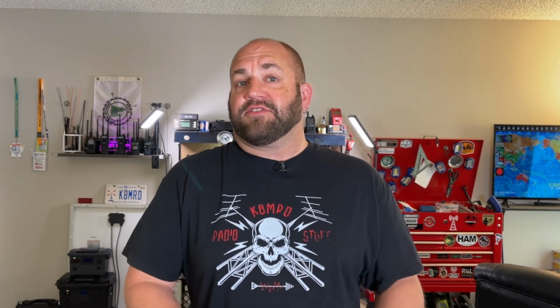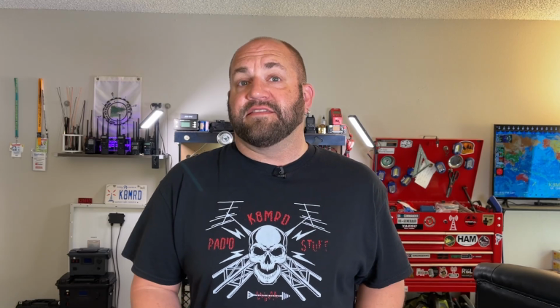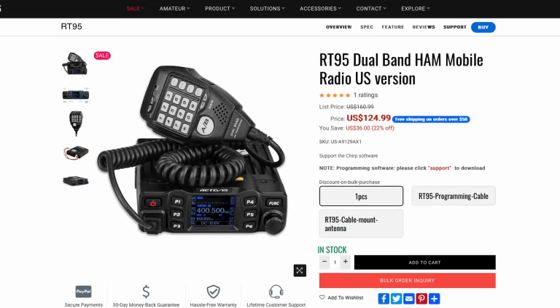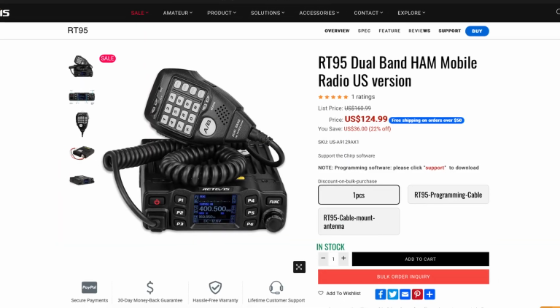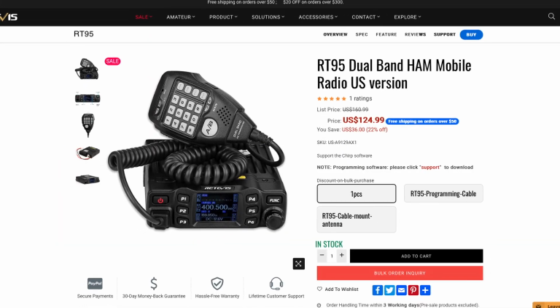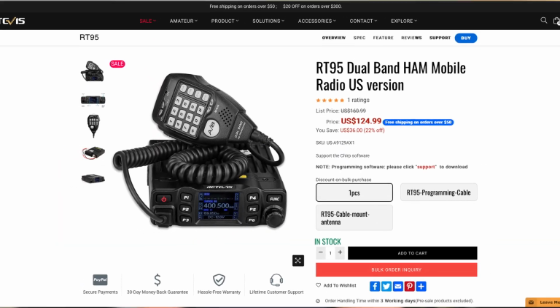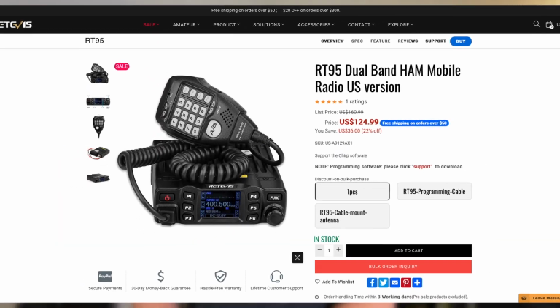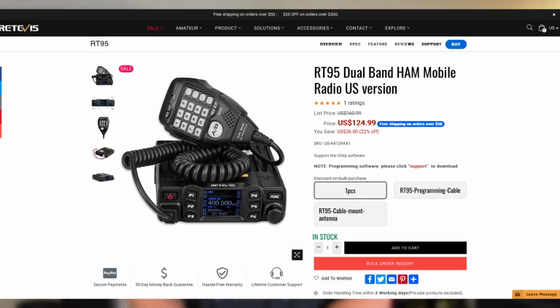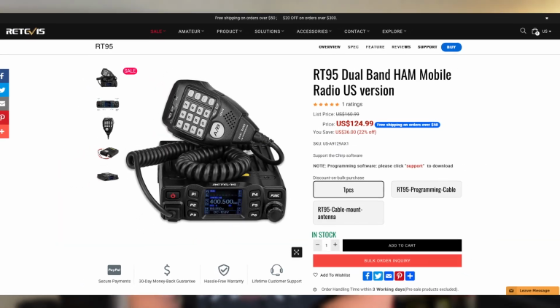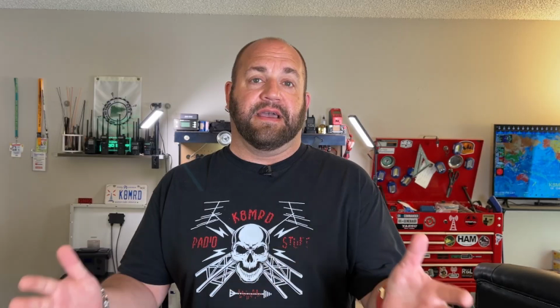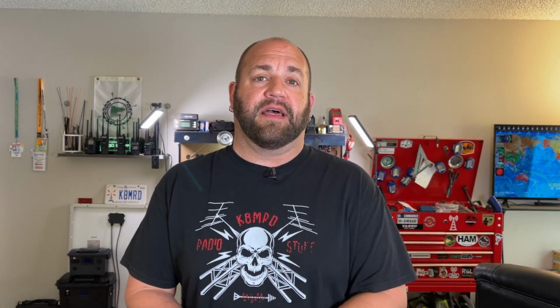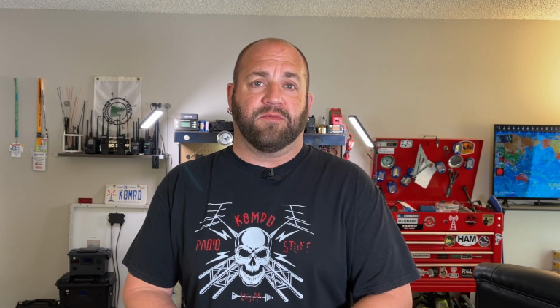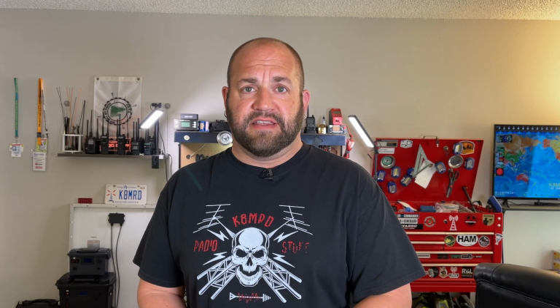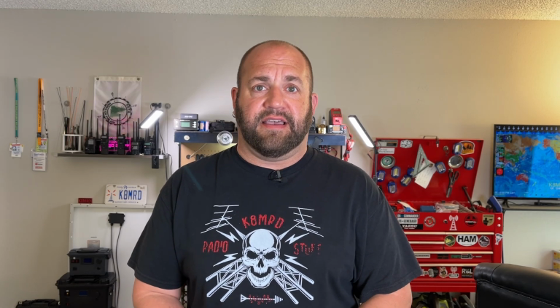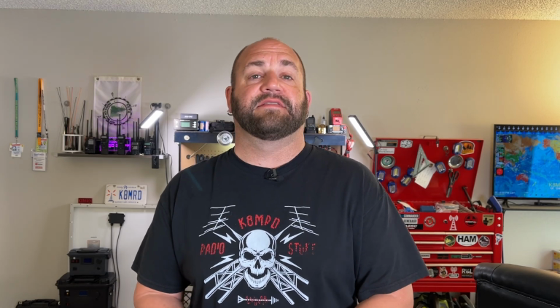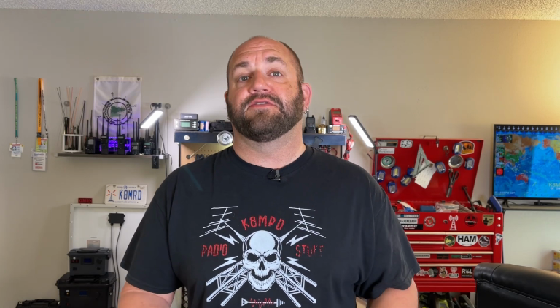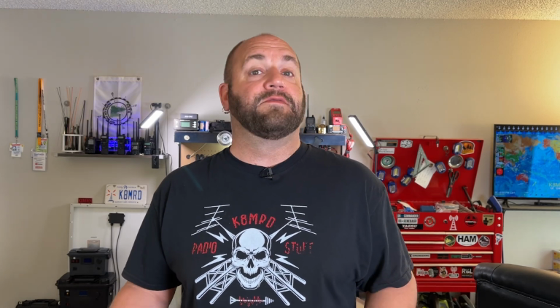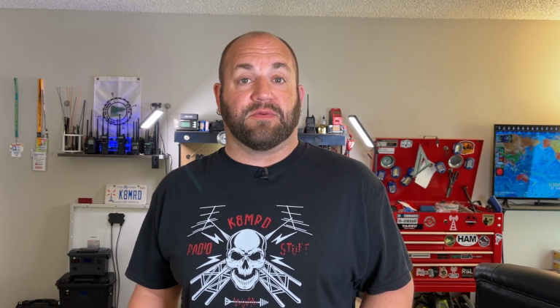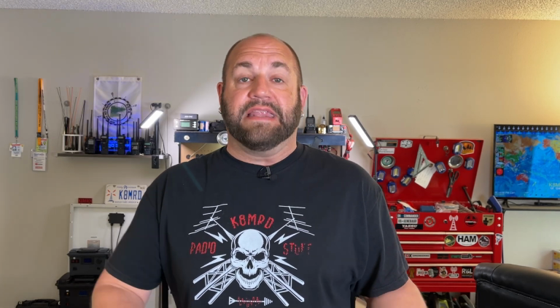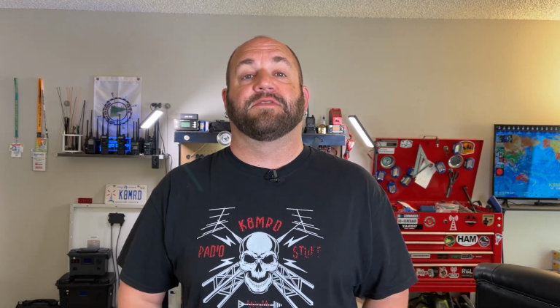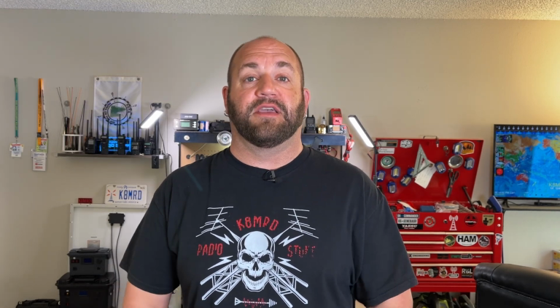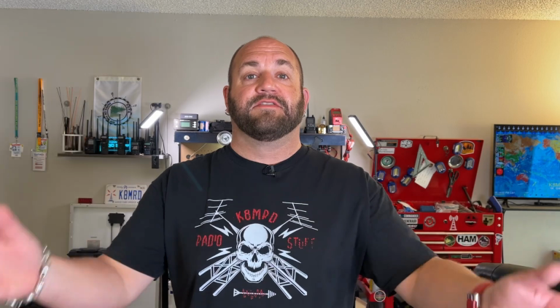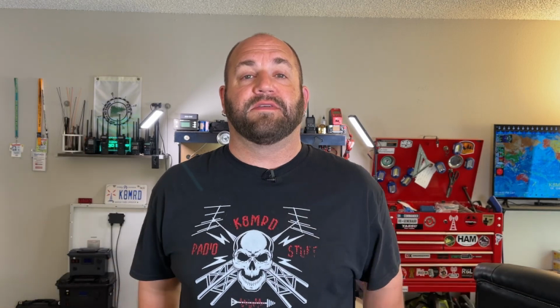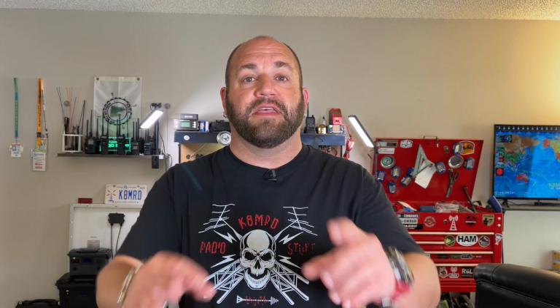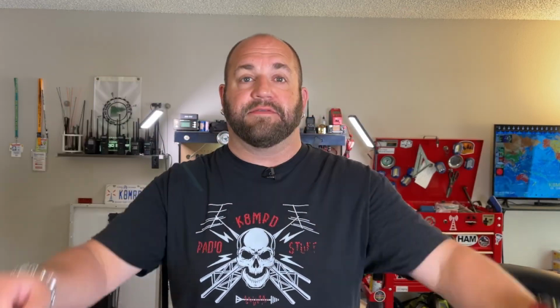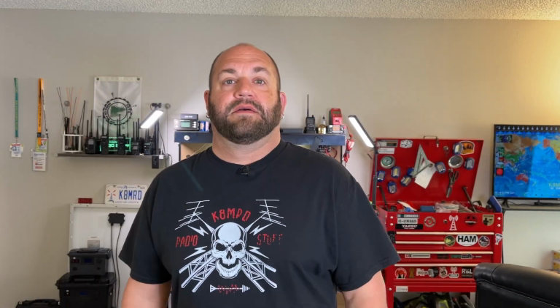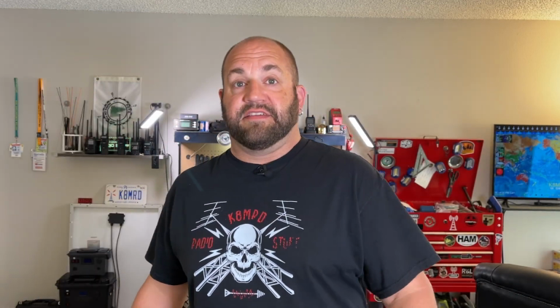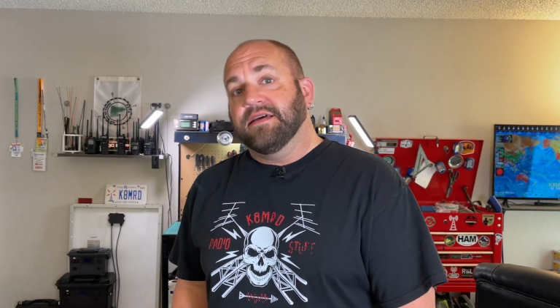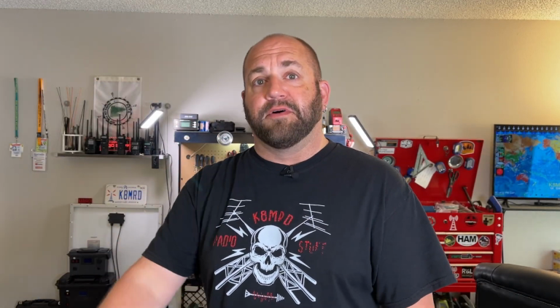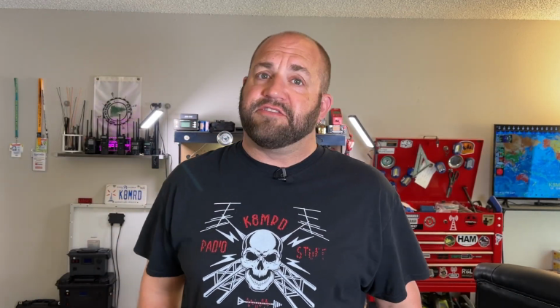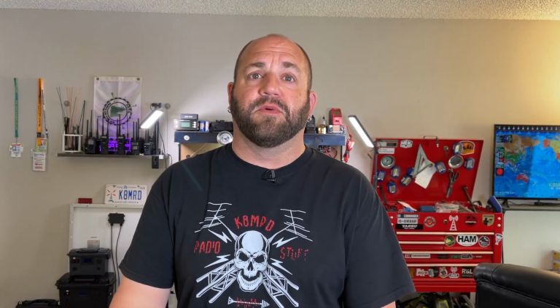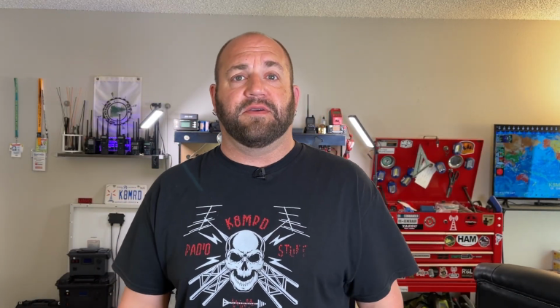It's currently on sale on the Redivis website for $124.99. Redivis did contact me and ask if I'd be interested in reviewing this radio in exchange for this video. So now we've got all the legals out of the way — let's hop over to the bench and take a look at what this radio can do.